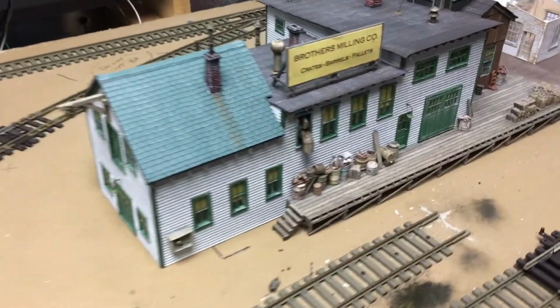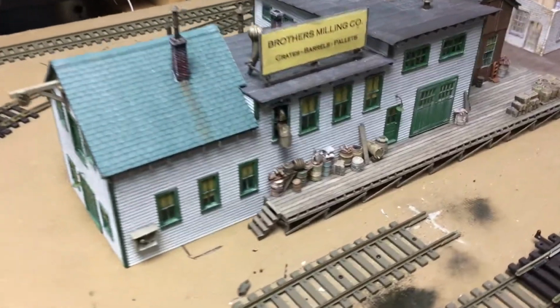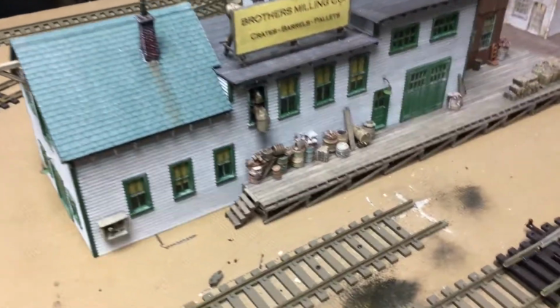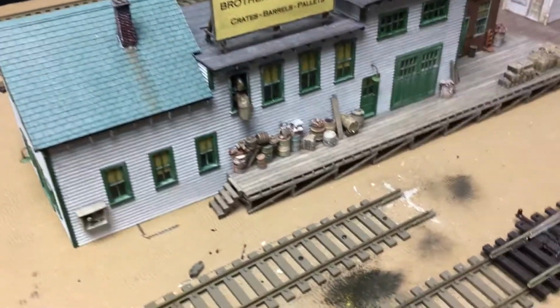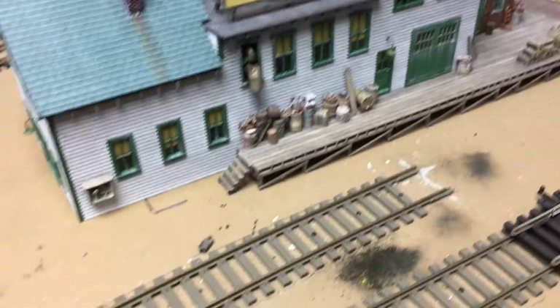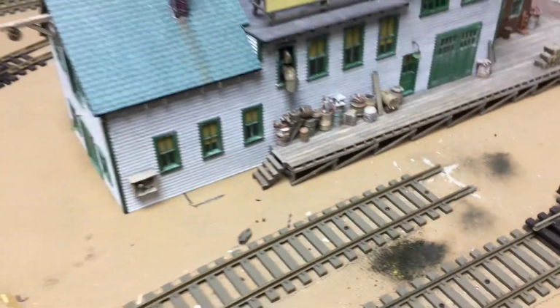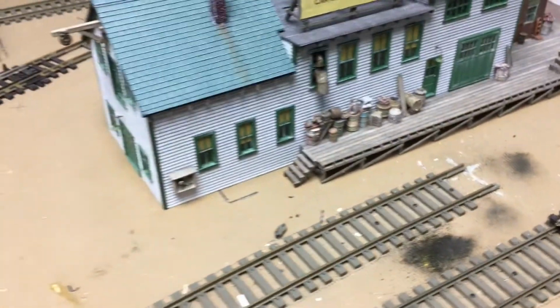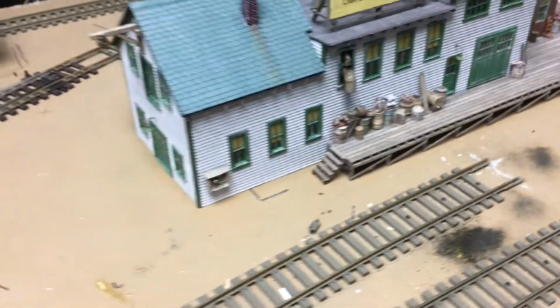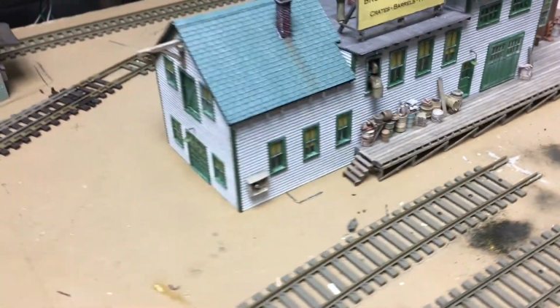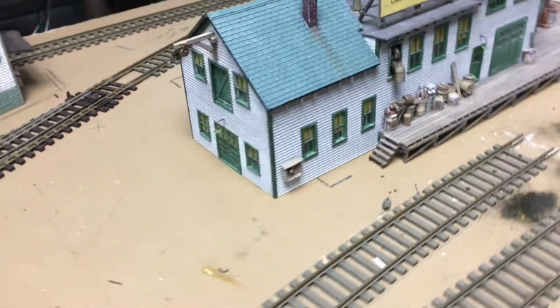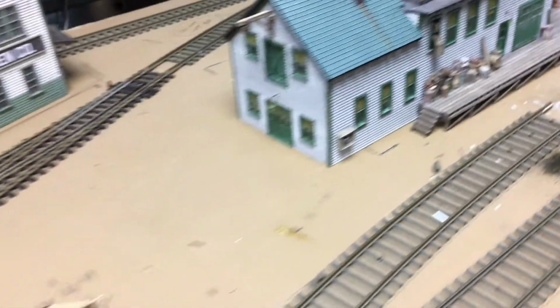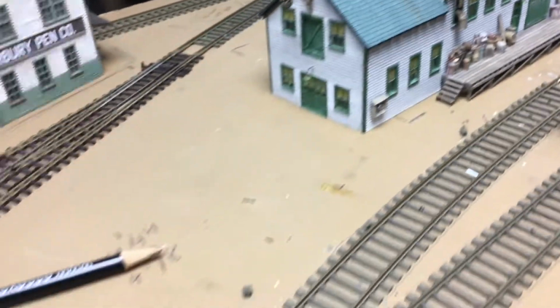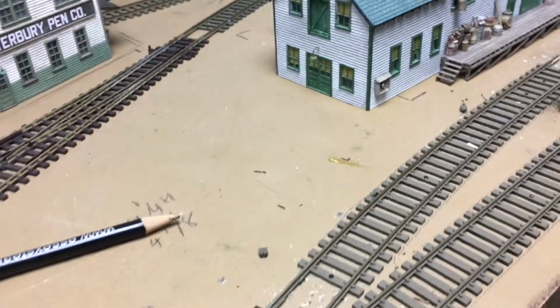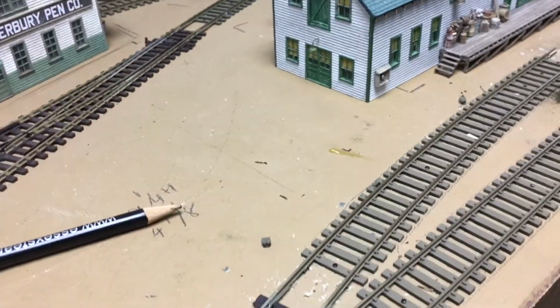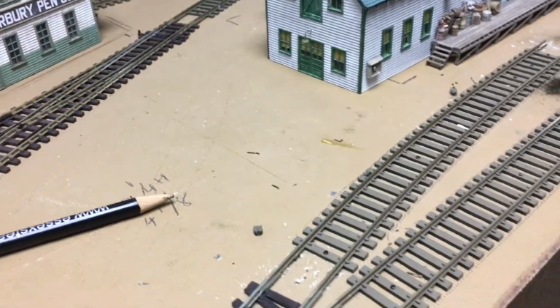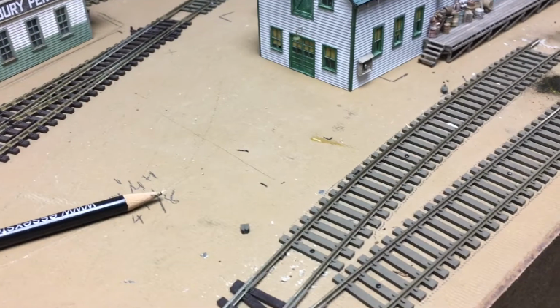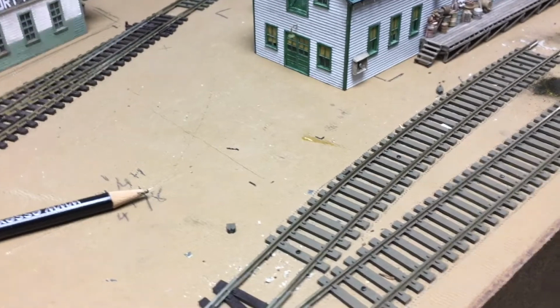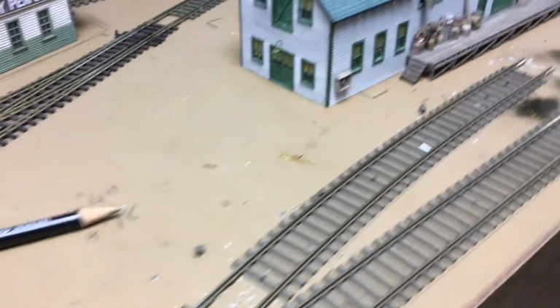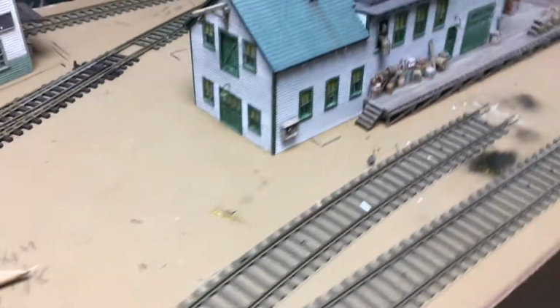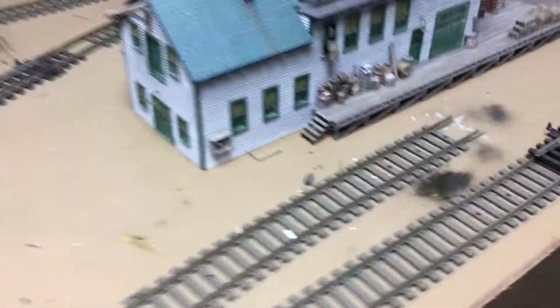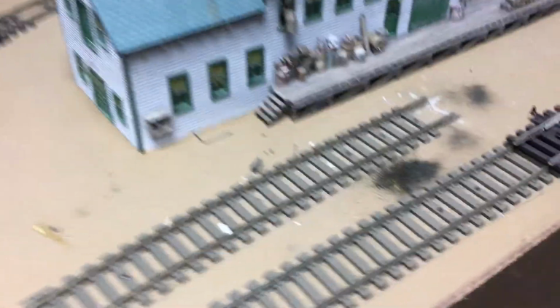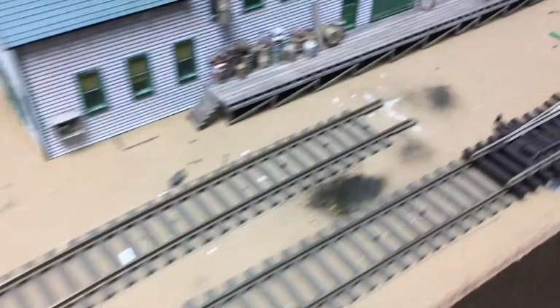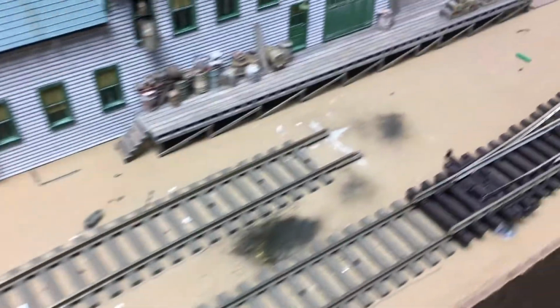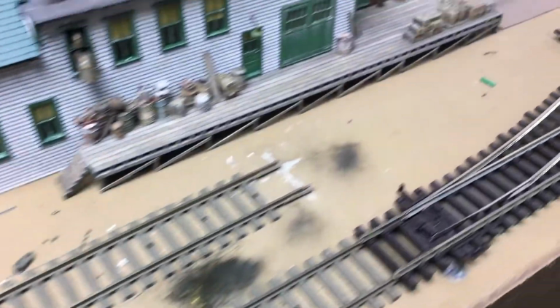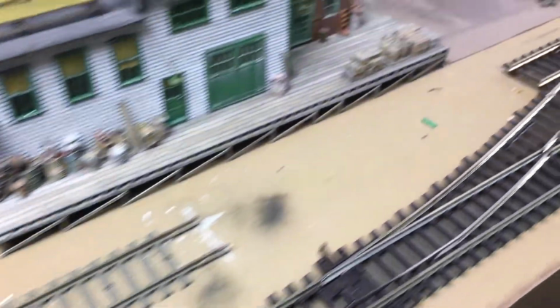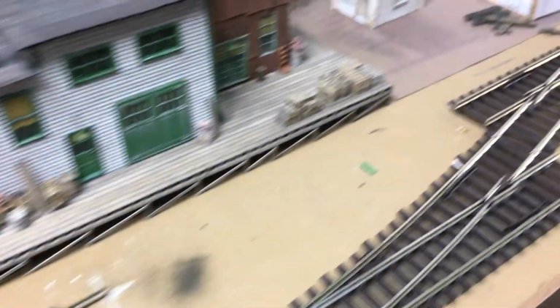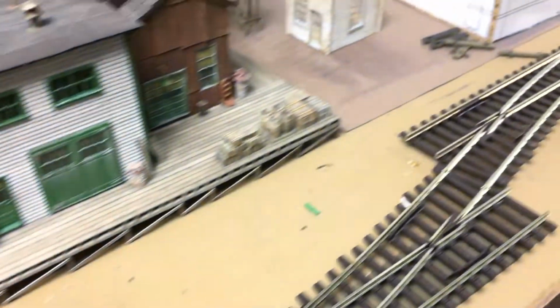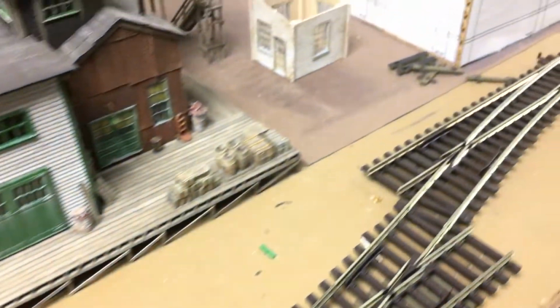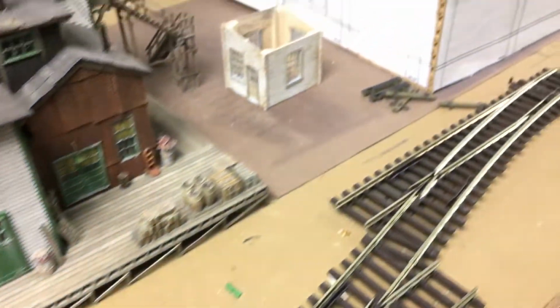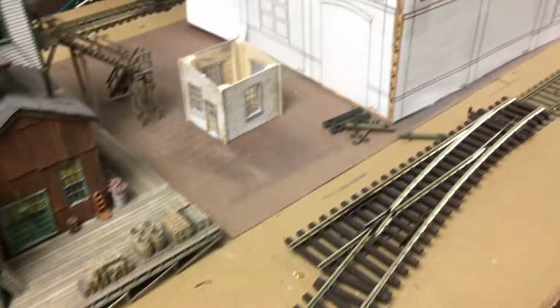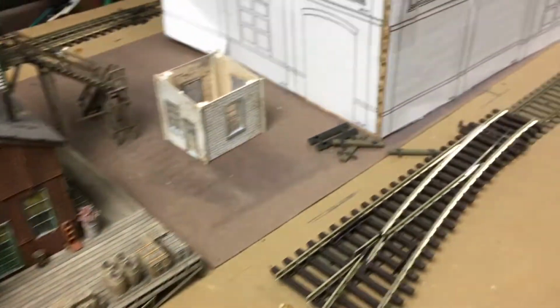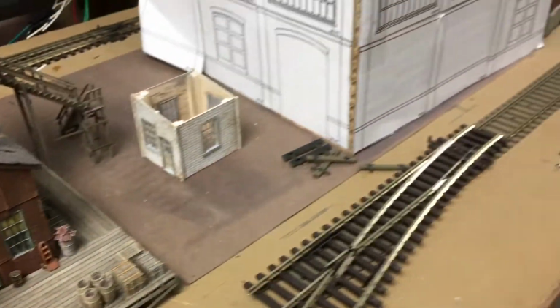All right, welcome back. This is going to be an update on some track work I'm working on here in the East Bridgeport section of my layout.